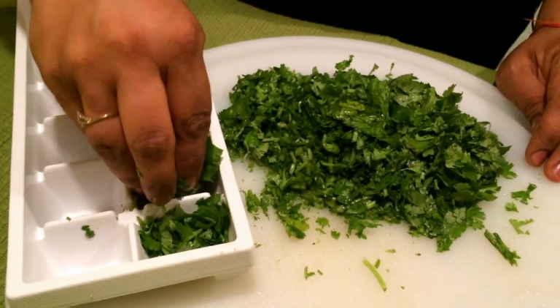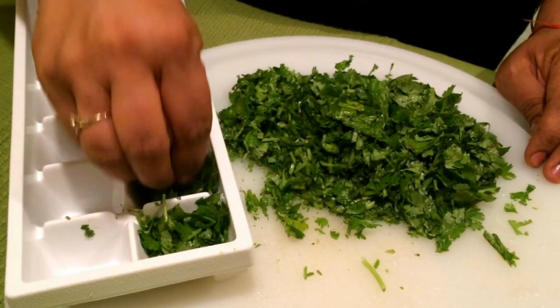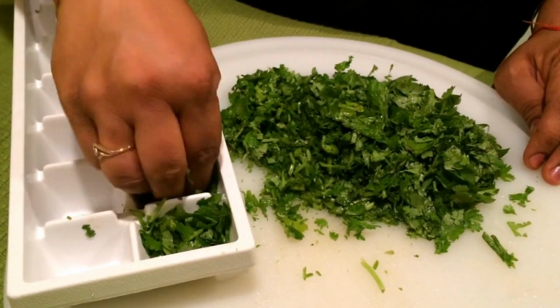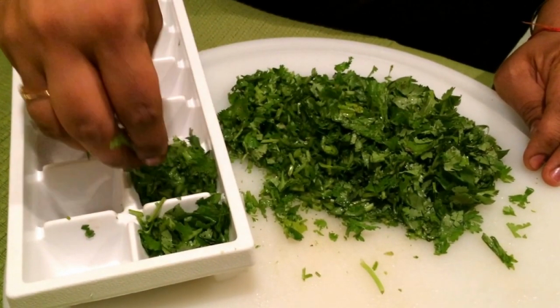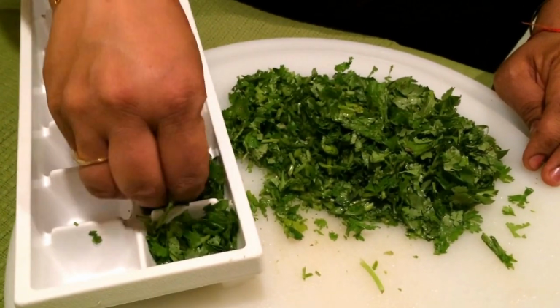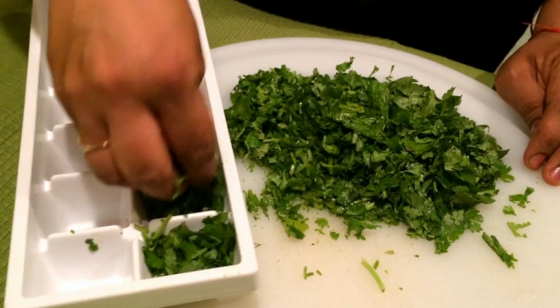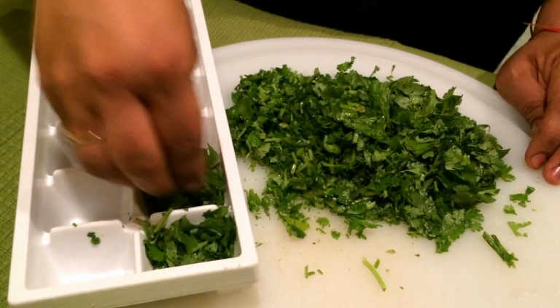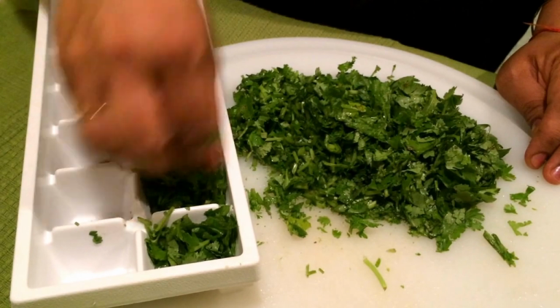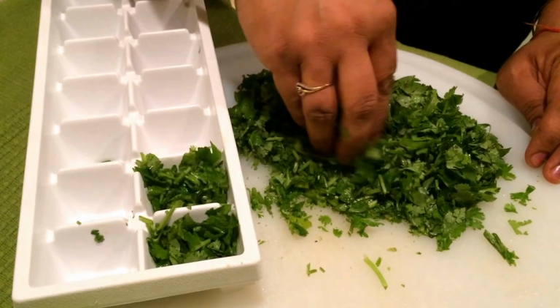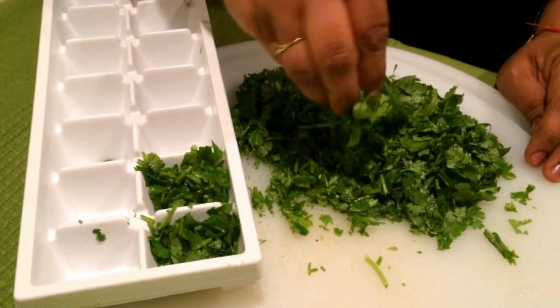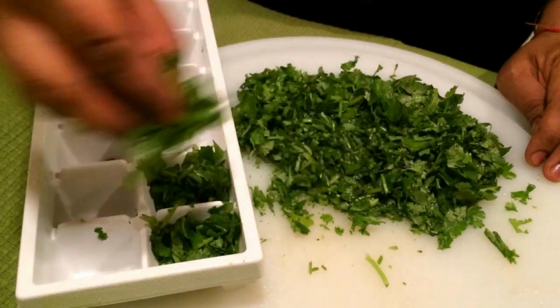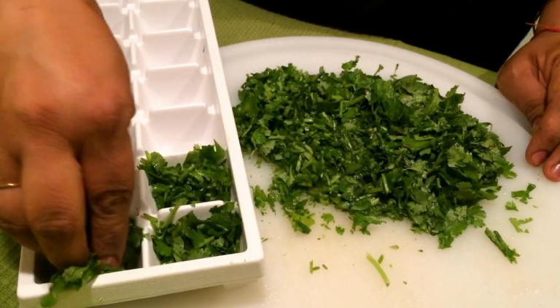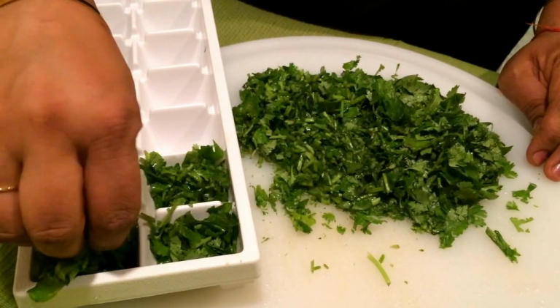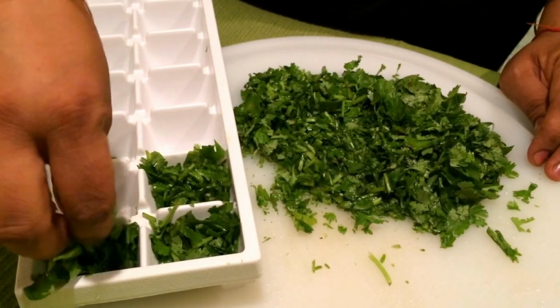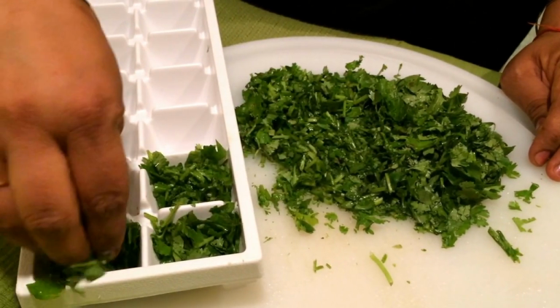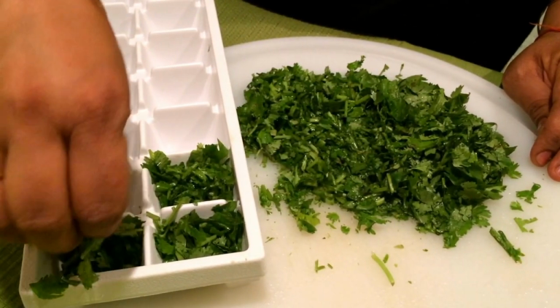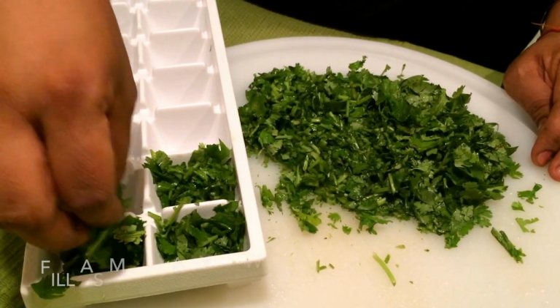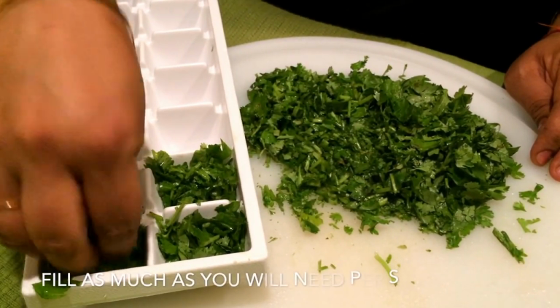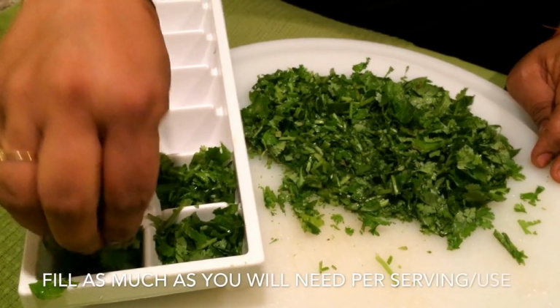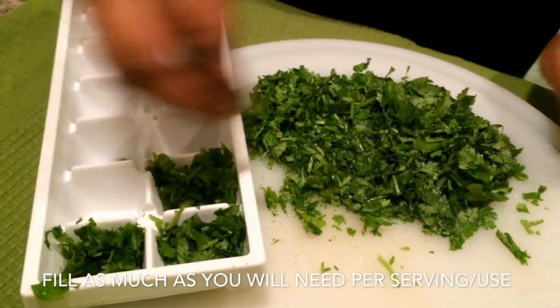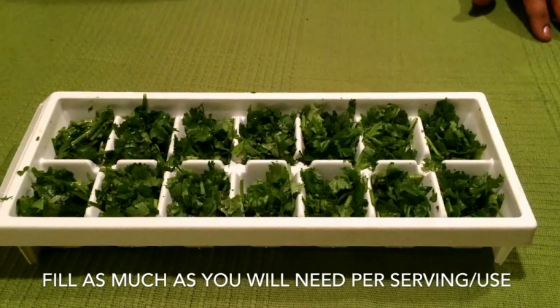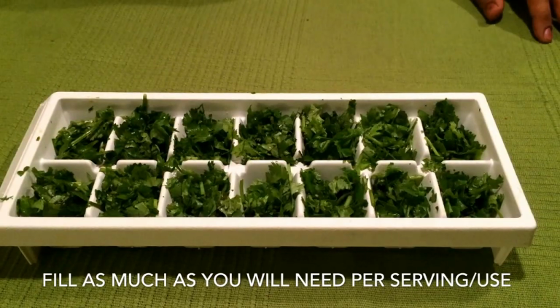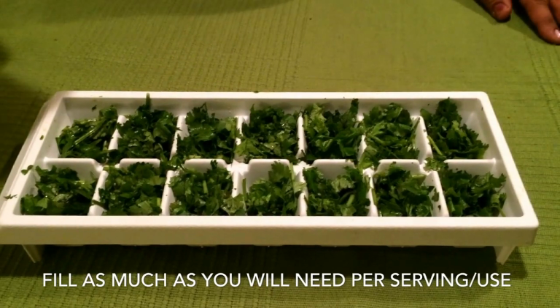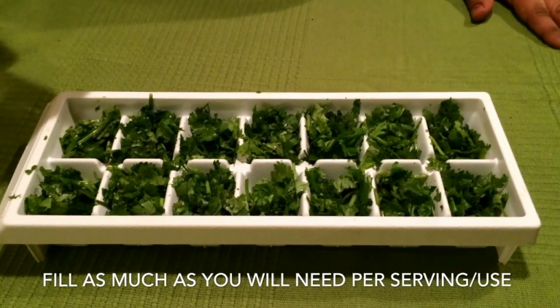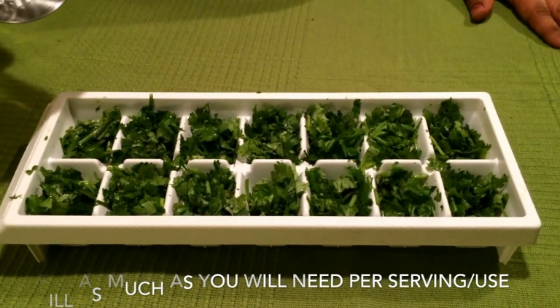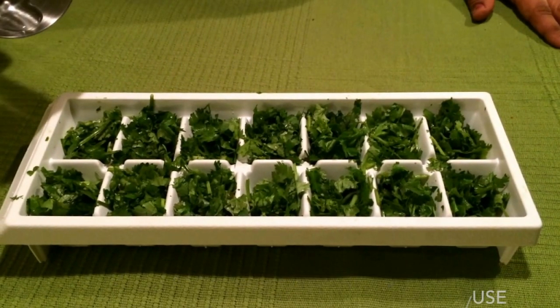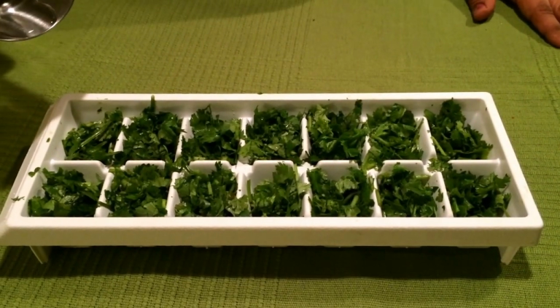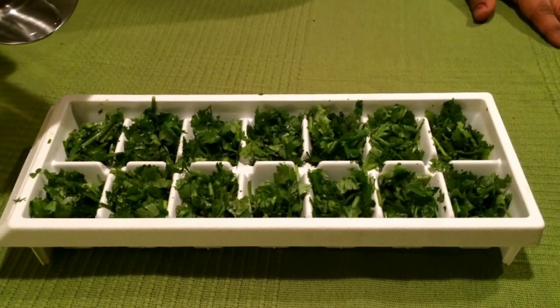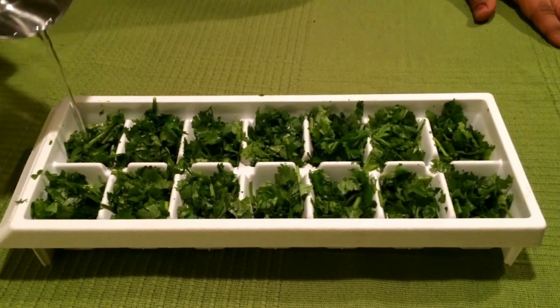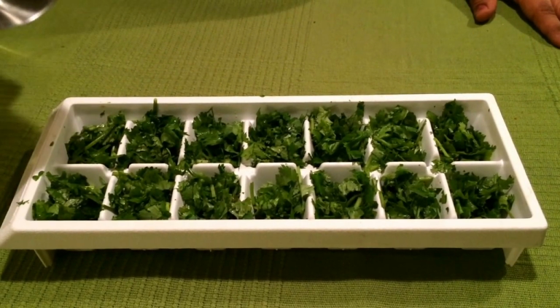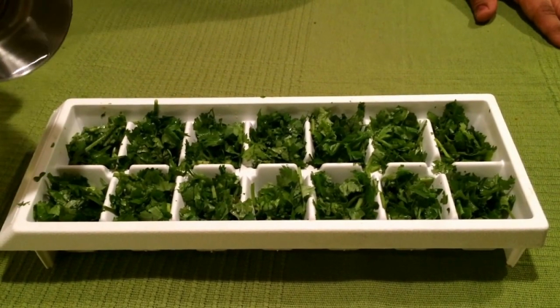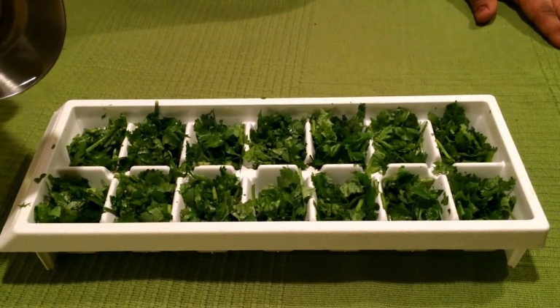That way, when I'm using the cubes I just break open one cube and use it for that recipe. Once you've filled in the cubes, just add a little water to each cube, because water helps it to freeze.